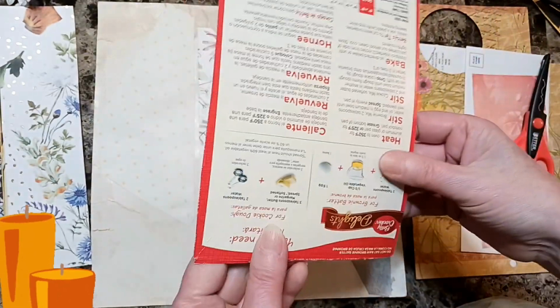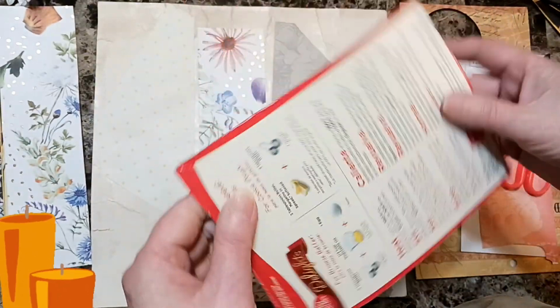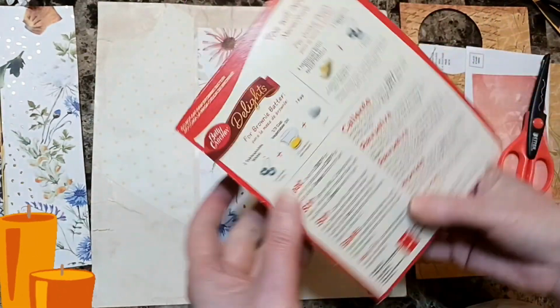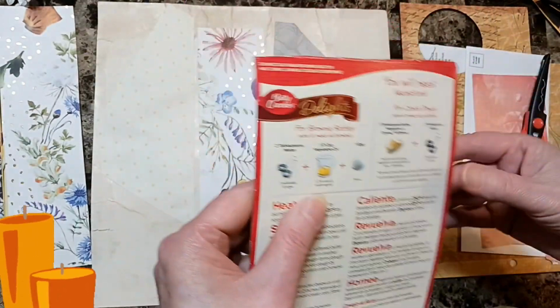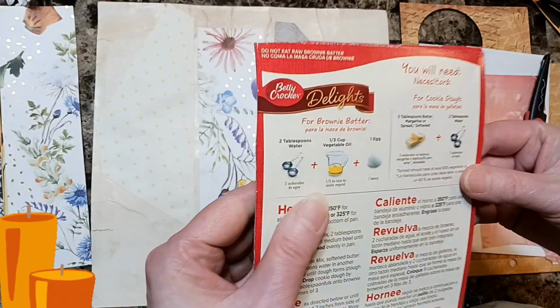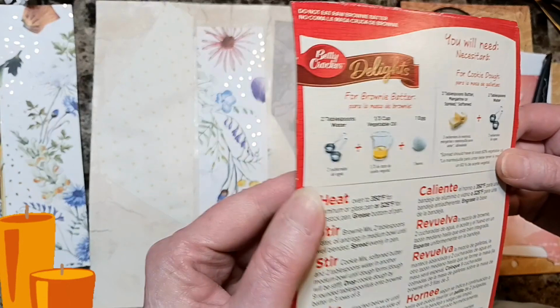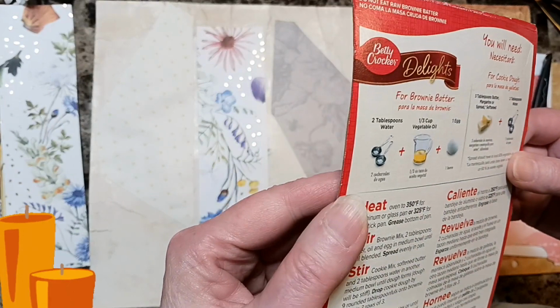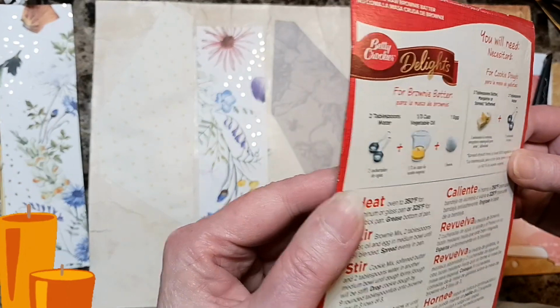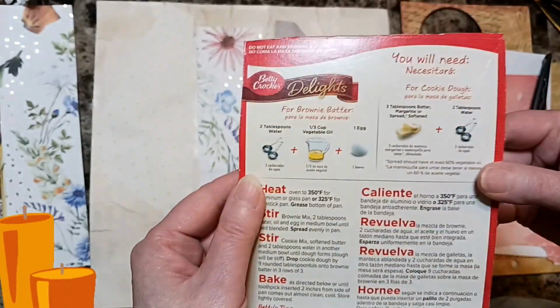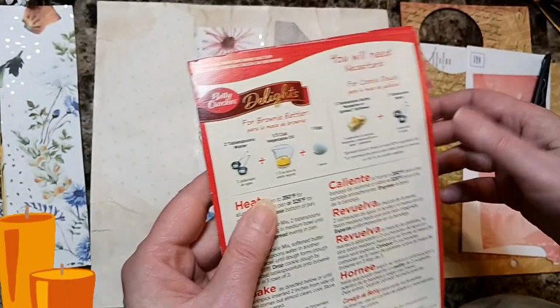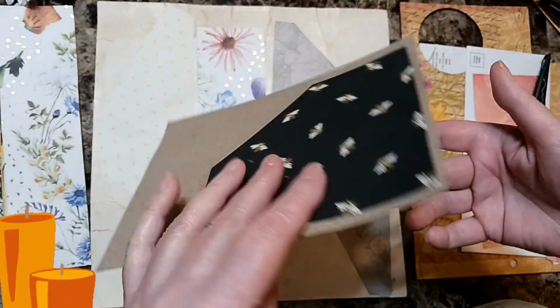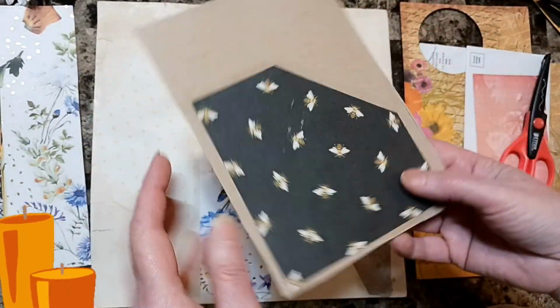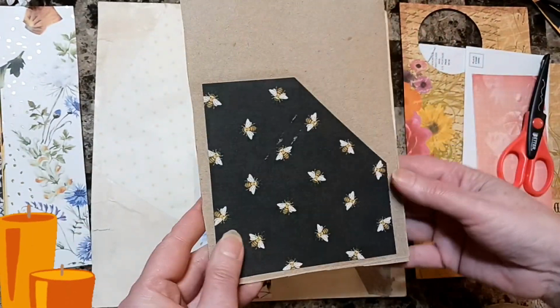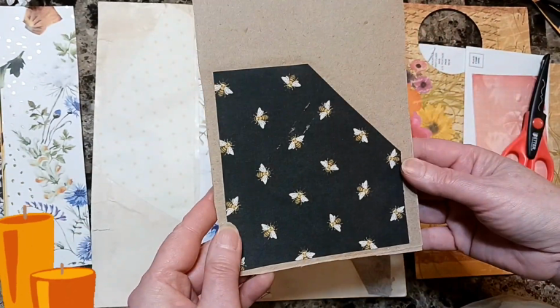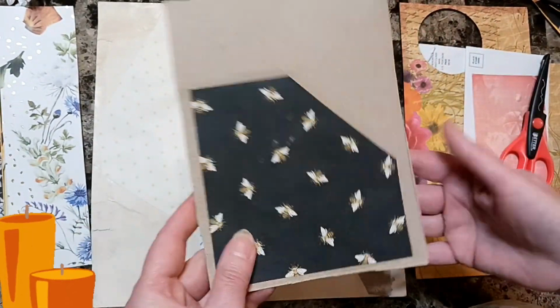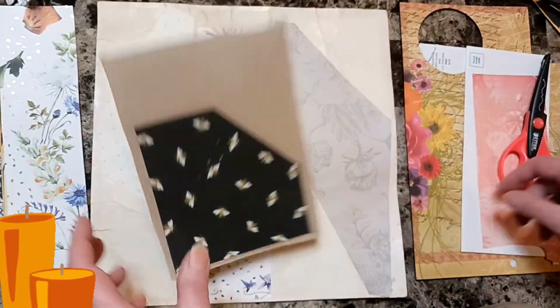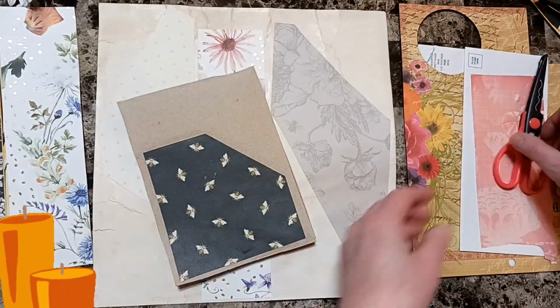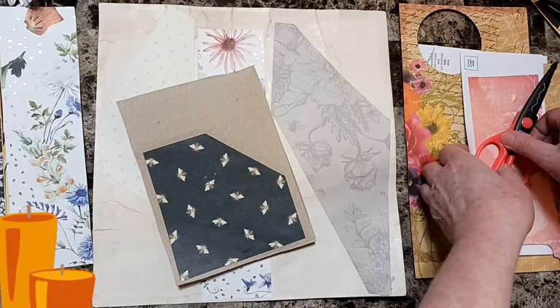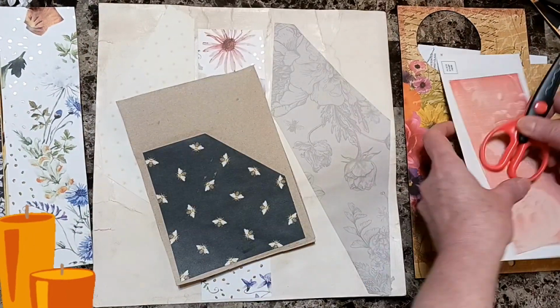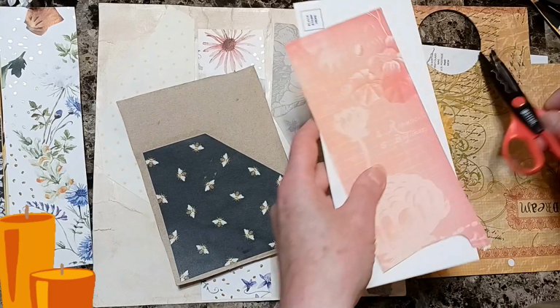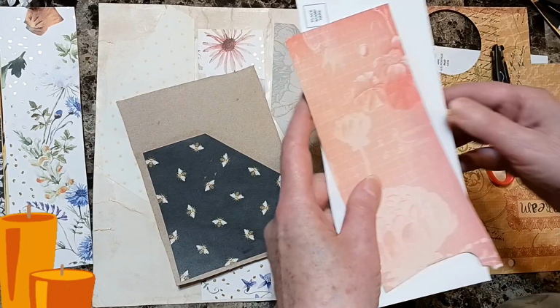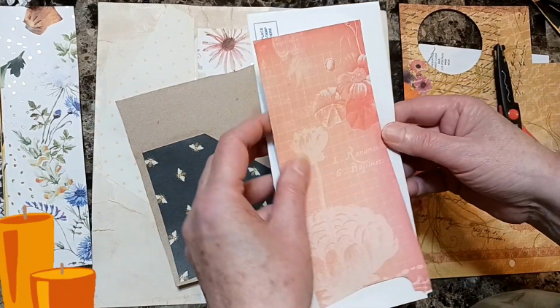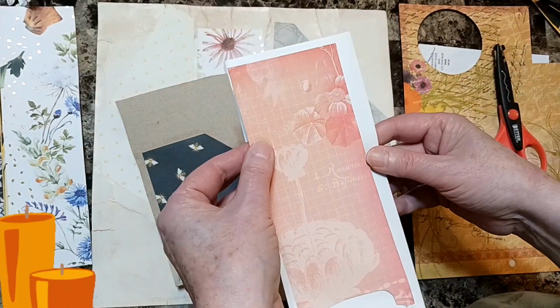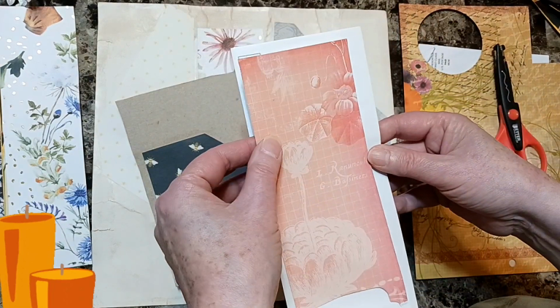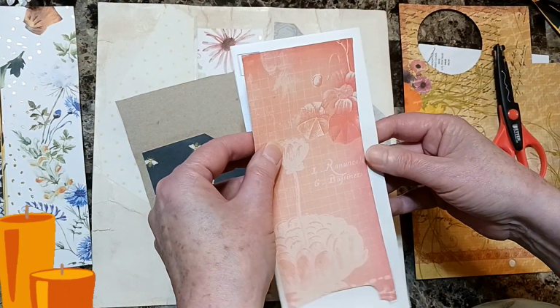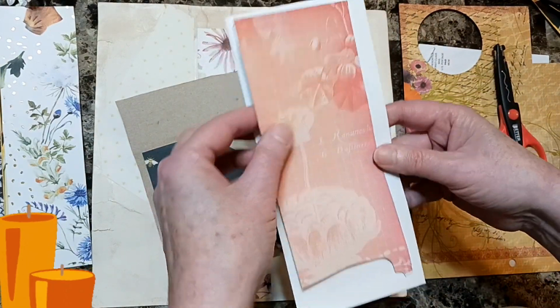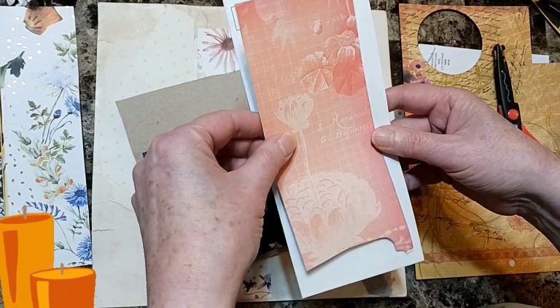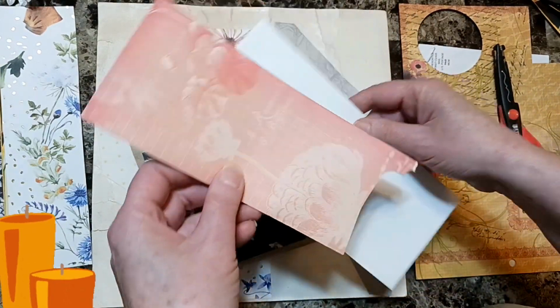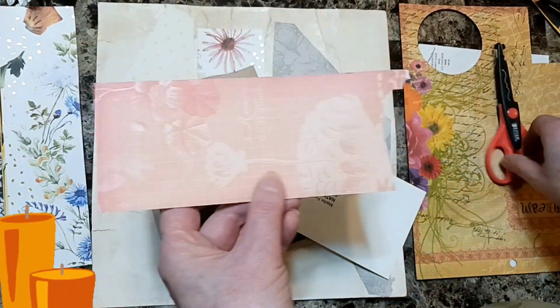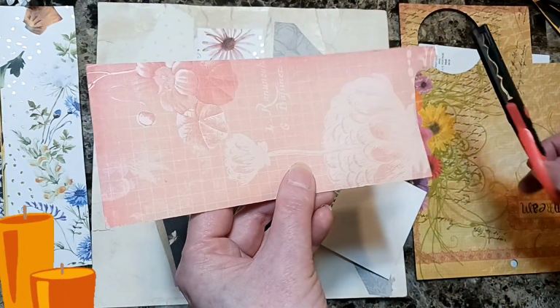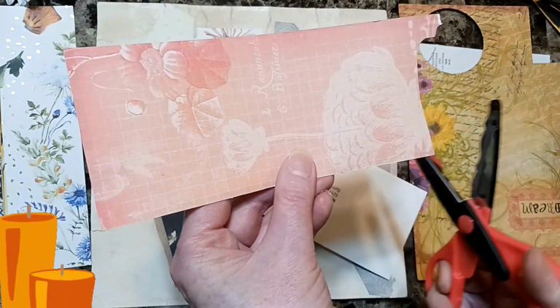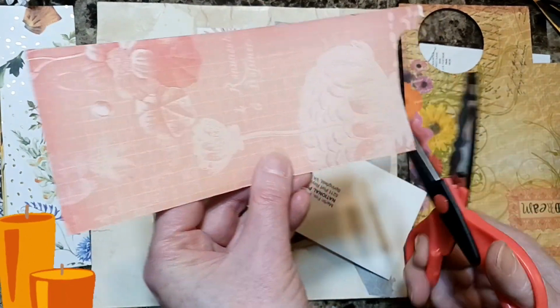This one after I used up all the cardstock, this piece was left over, so it's going to be a pocket too. I glued it on a brownie batter base. And this next one is a scrap, but I want to design it a little bit.